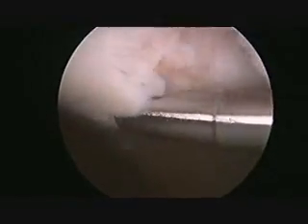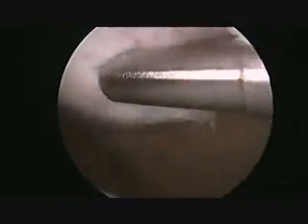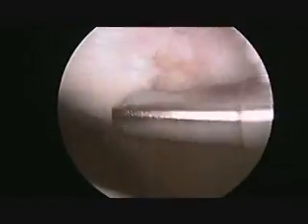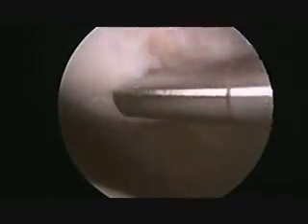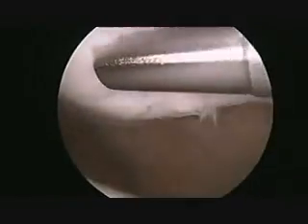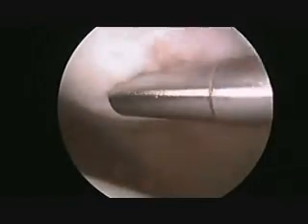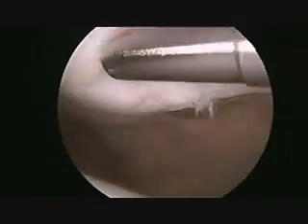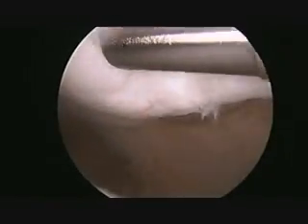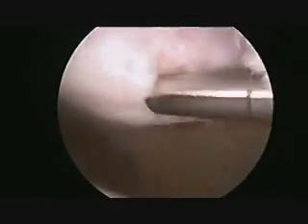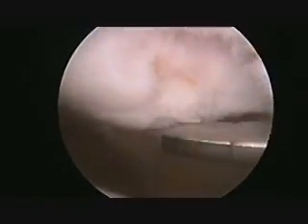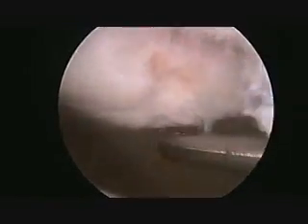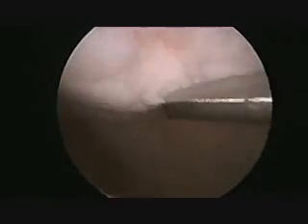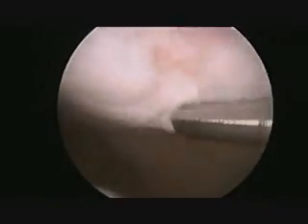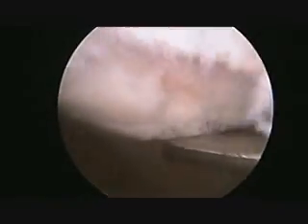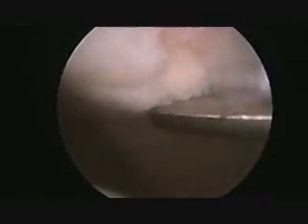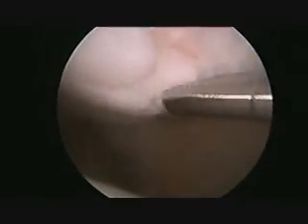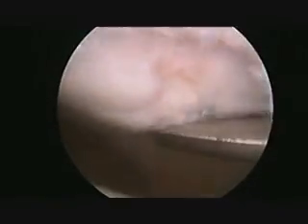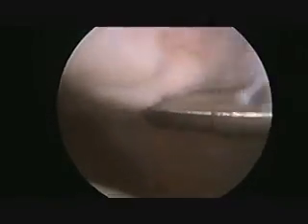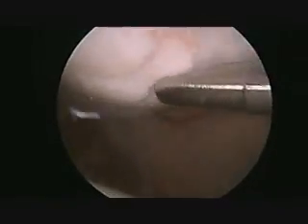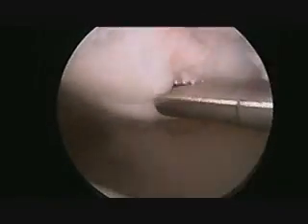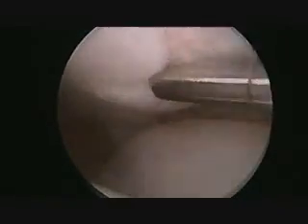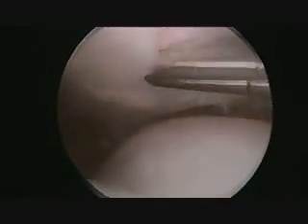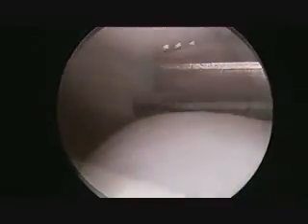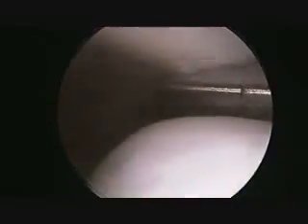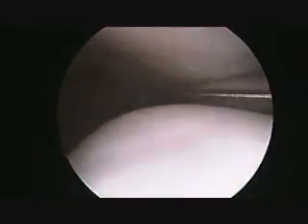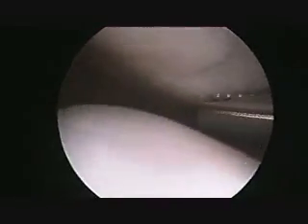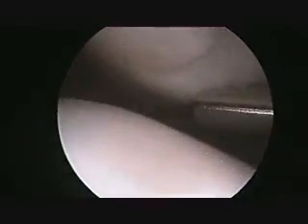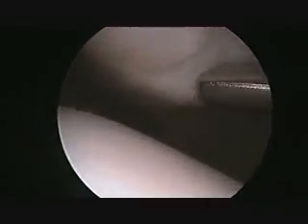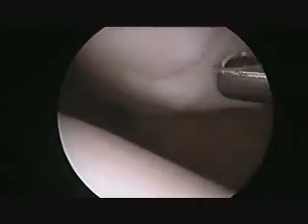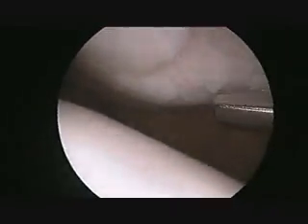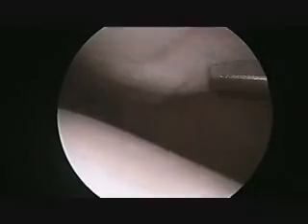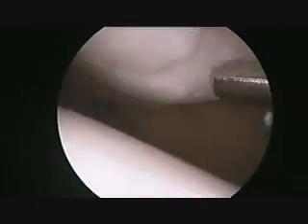A shaver is then used to remove any loose bone or cartilage. This is done to prevent any further loose bodies from forming as well as to decrease pain from the injured site.